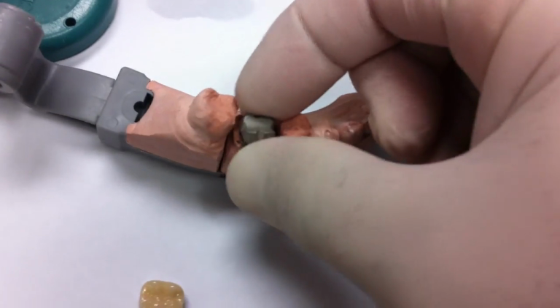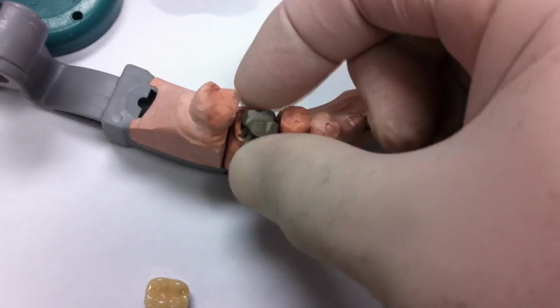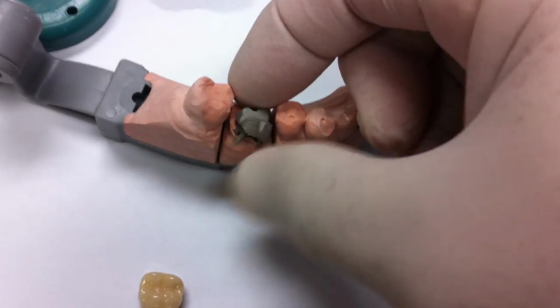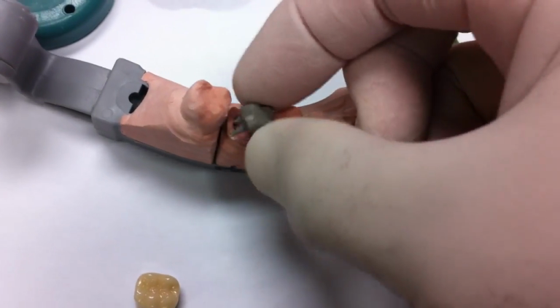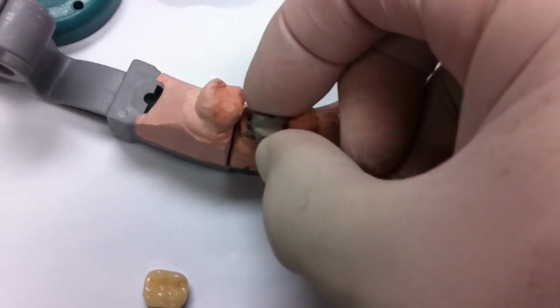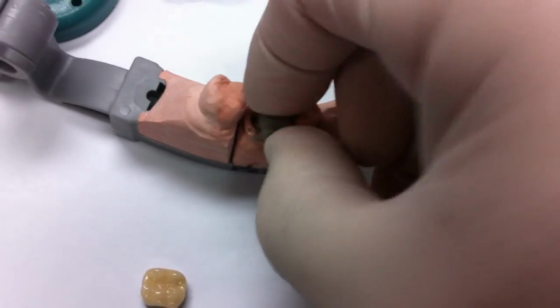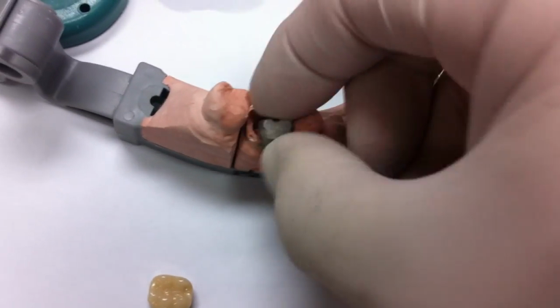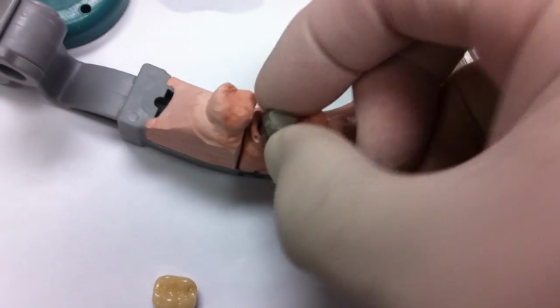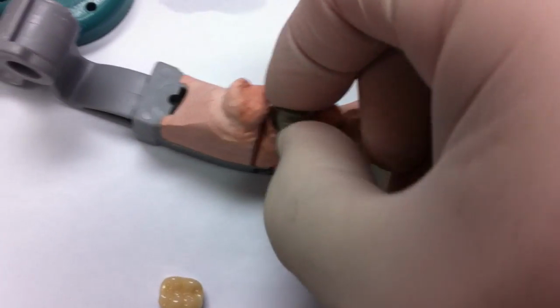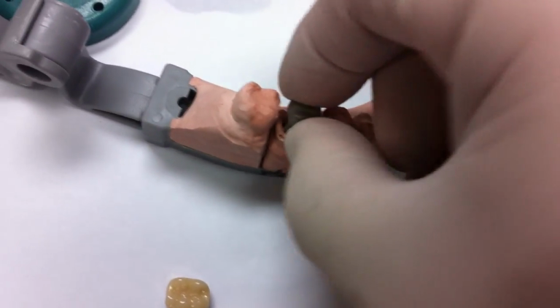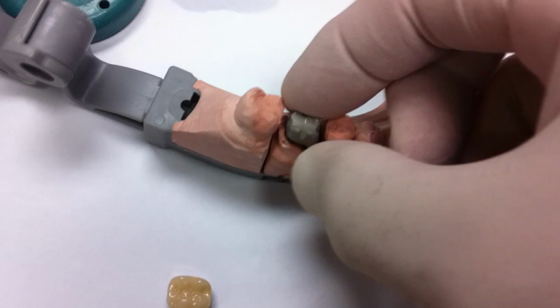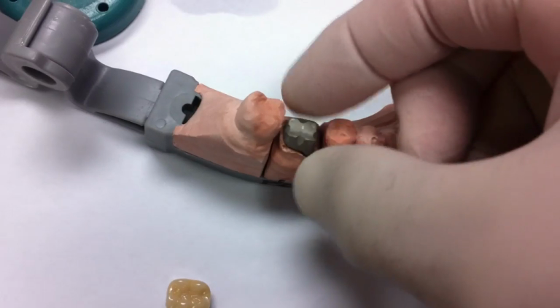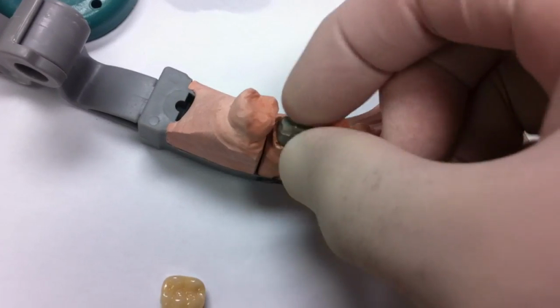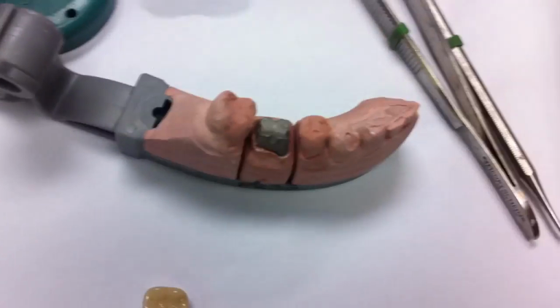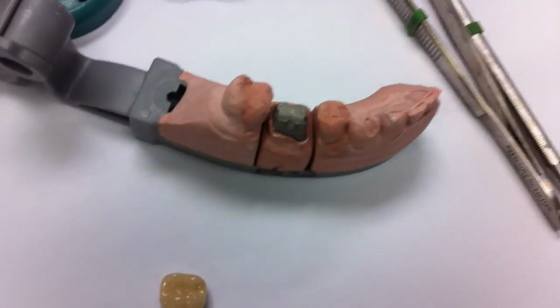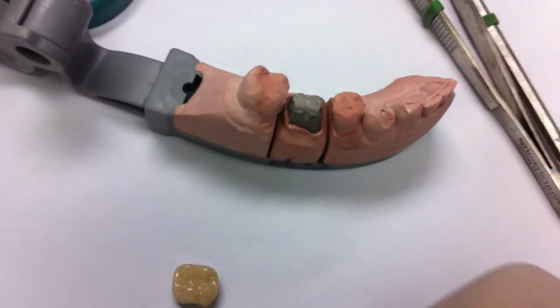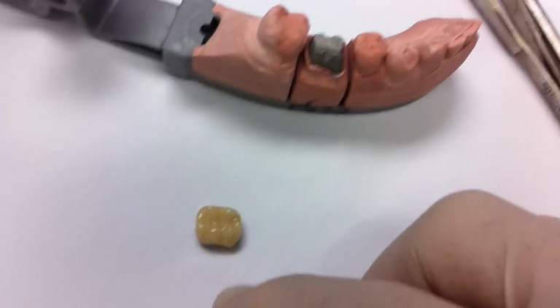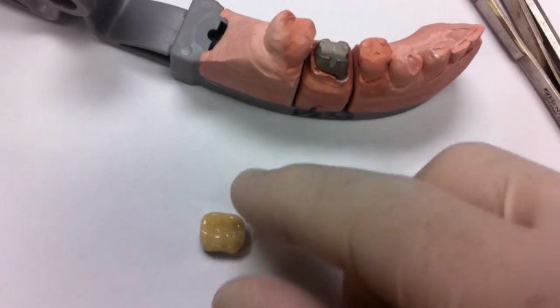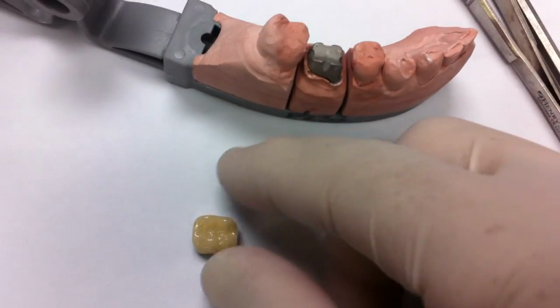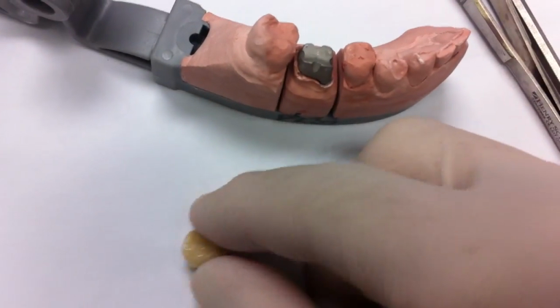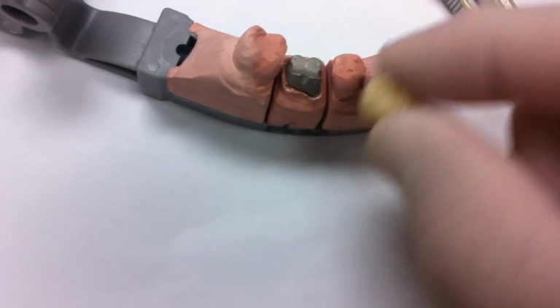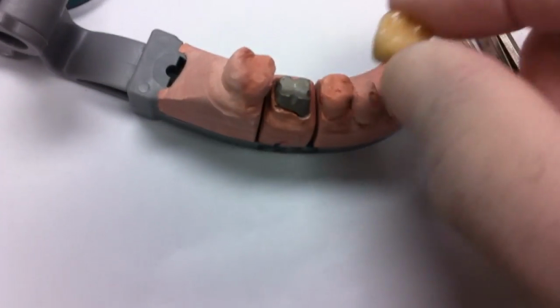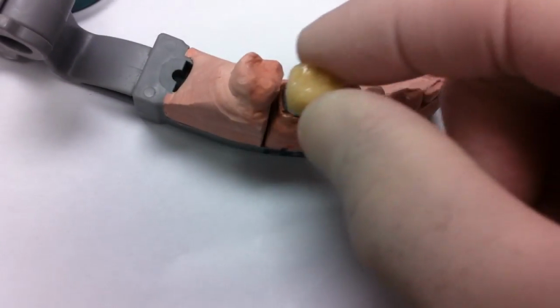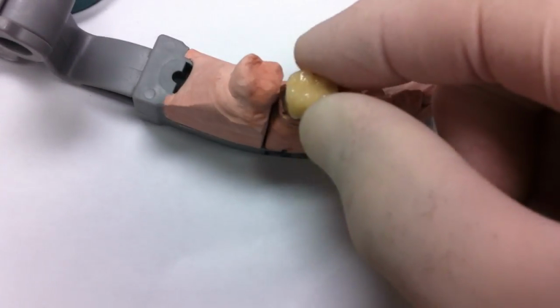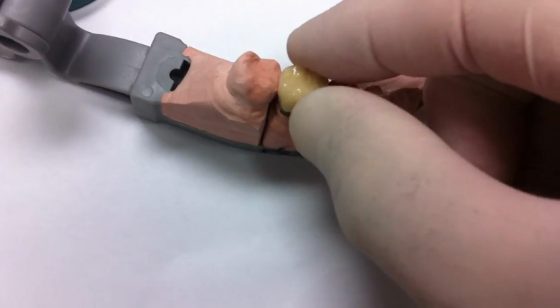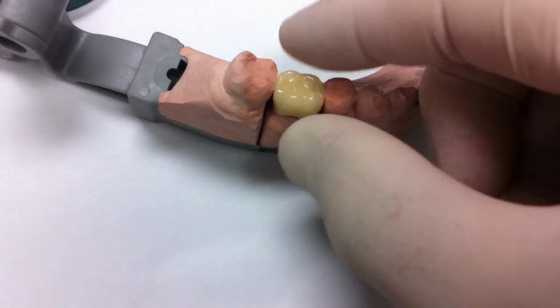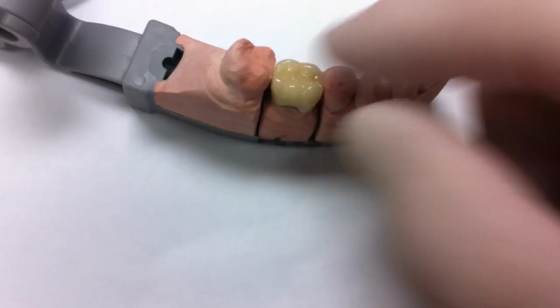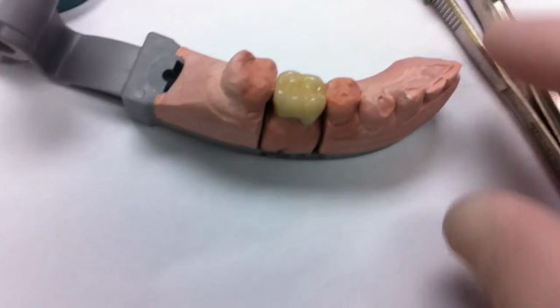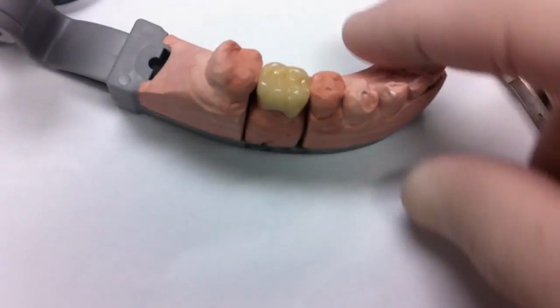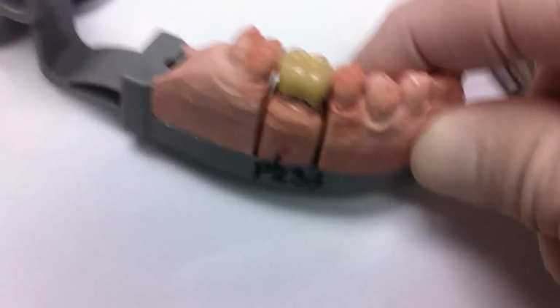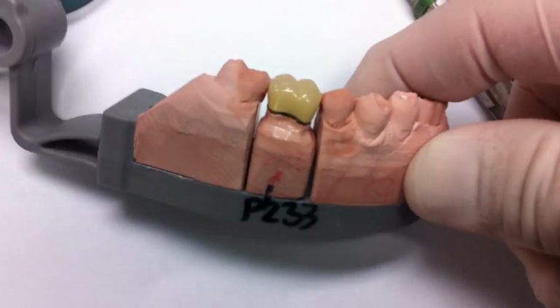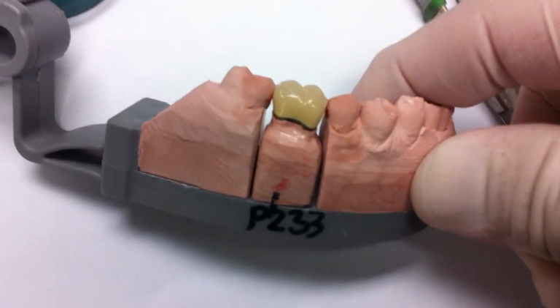Here I am inserting the post — right there. That's how it fits. And here's the crown that goes onto the post. As you can see, it's a perfect fit.